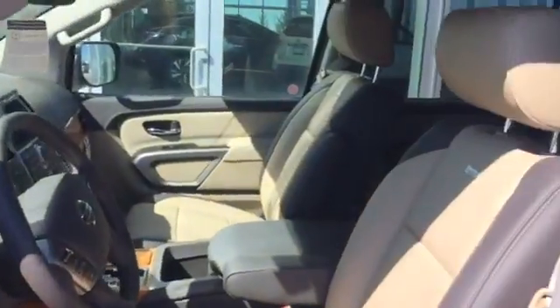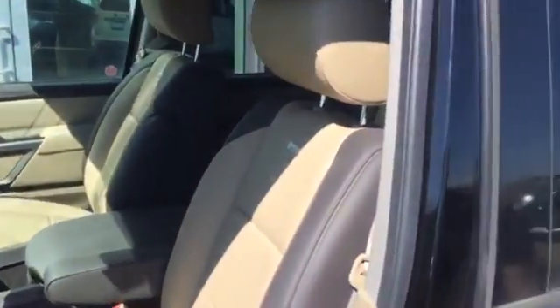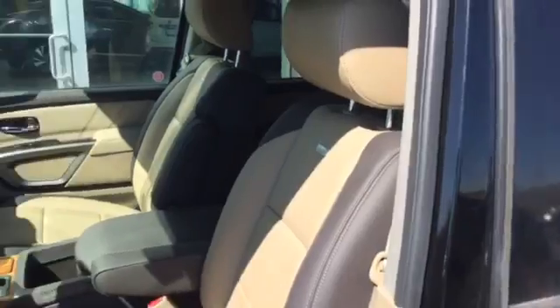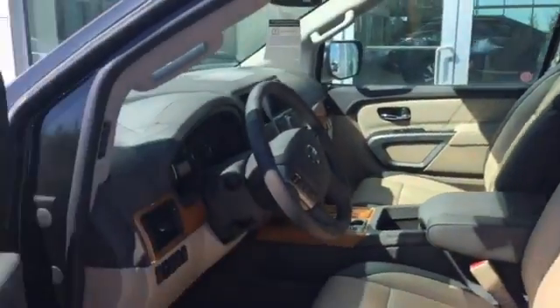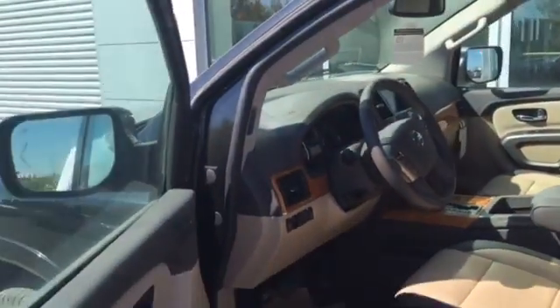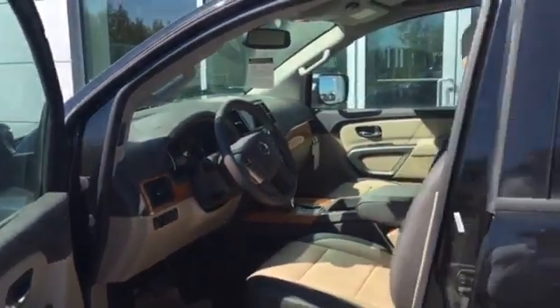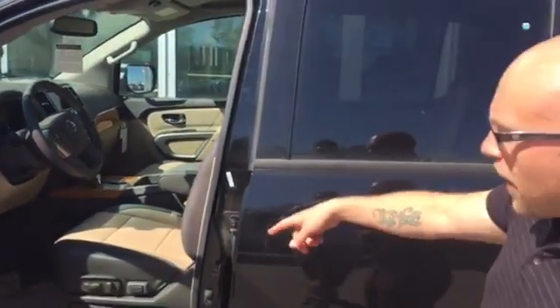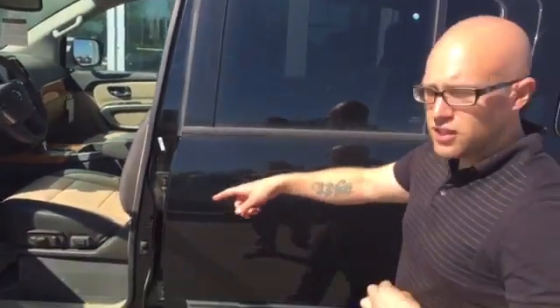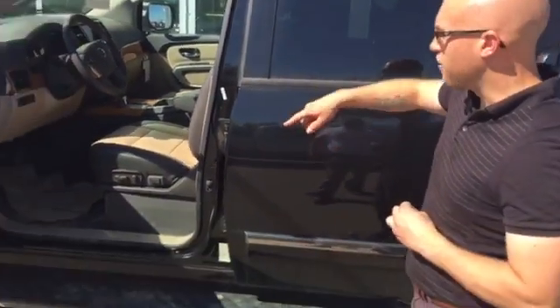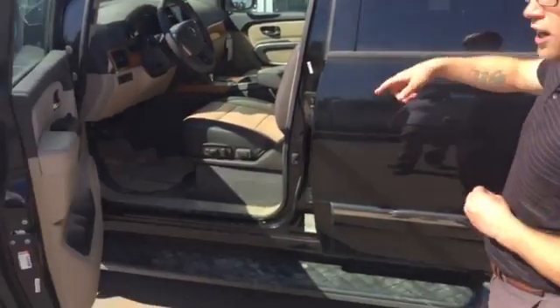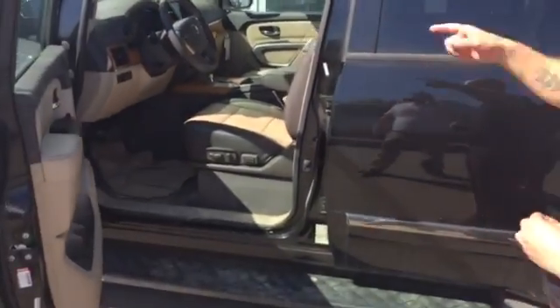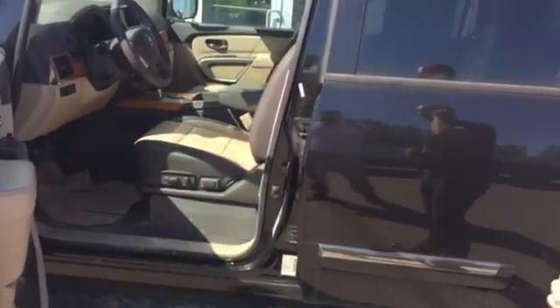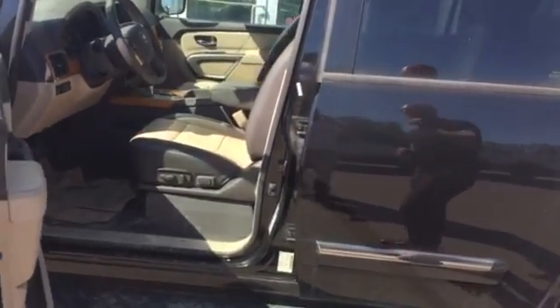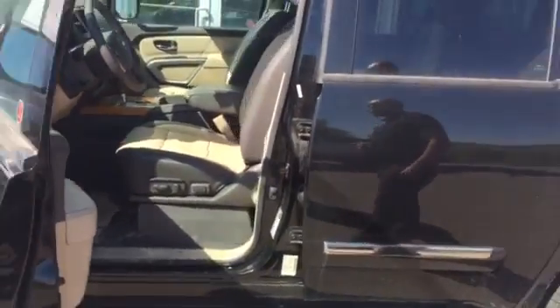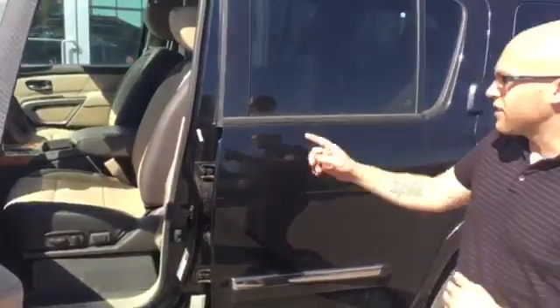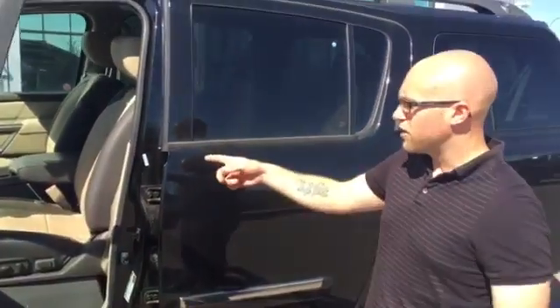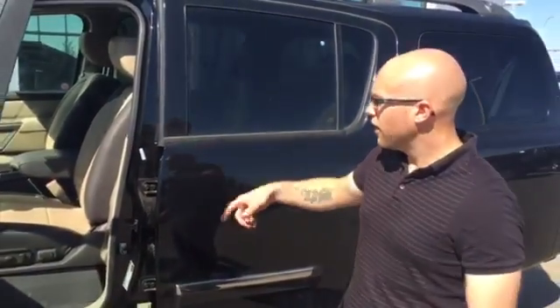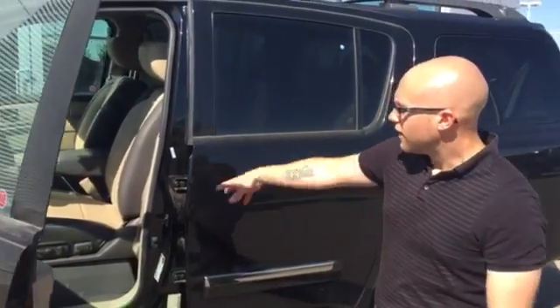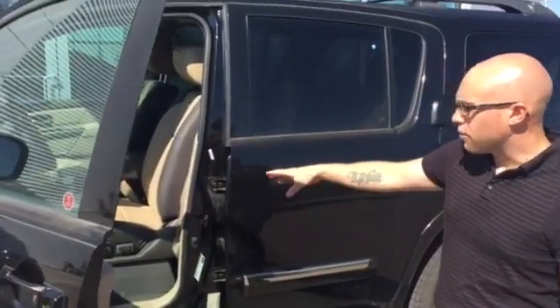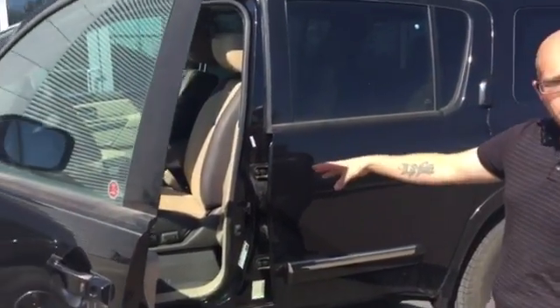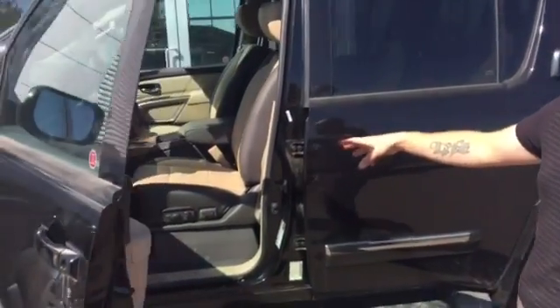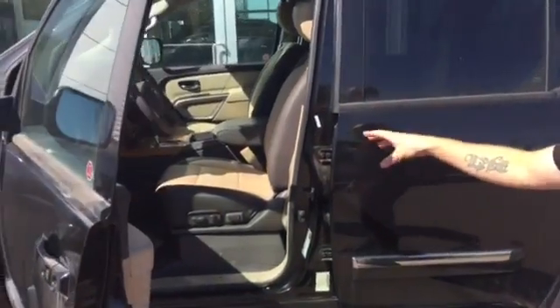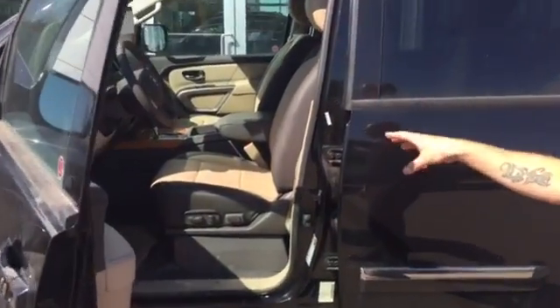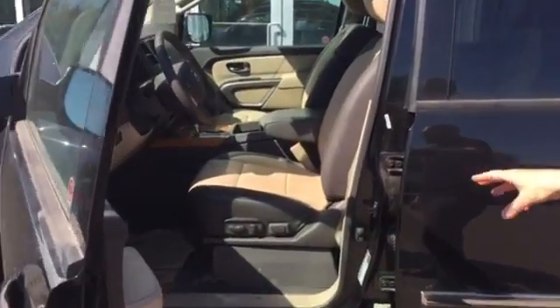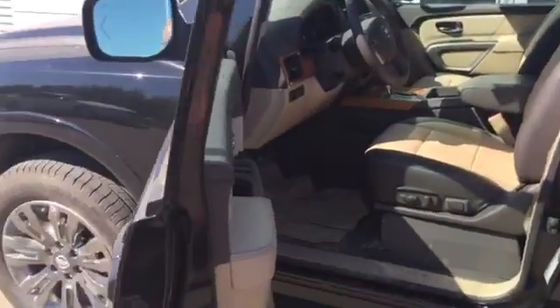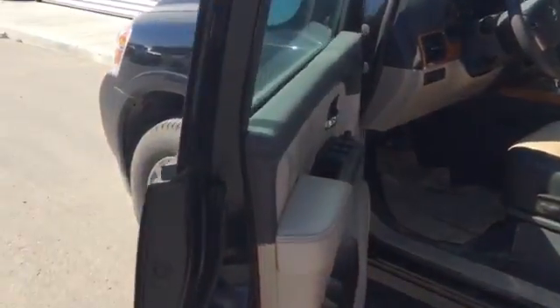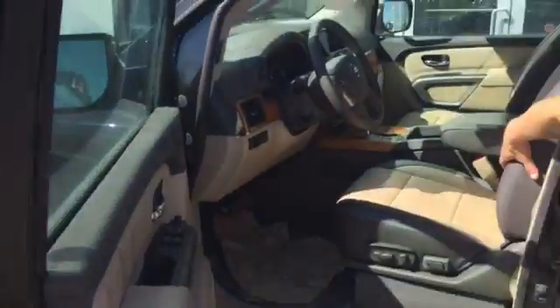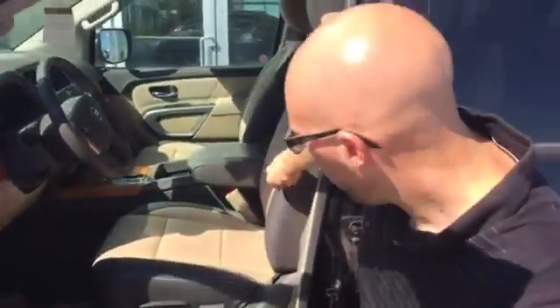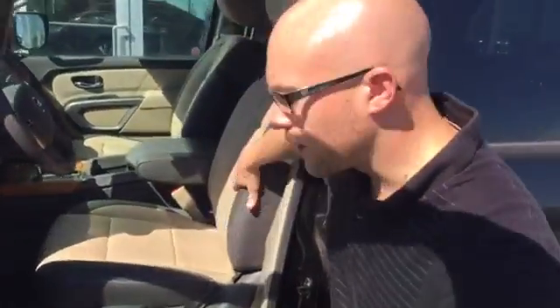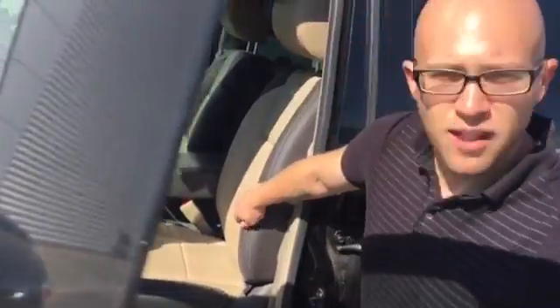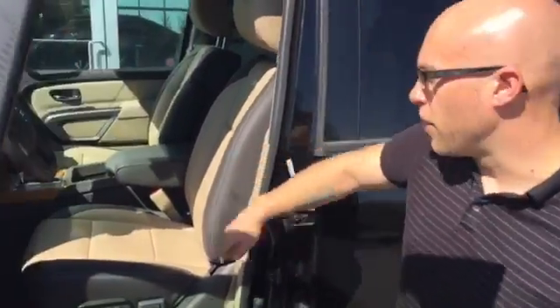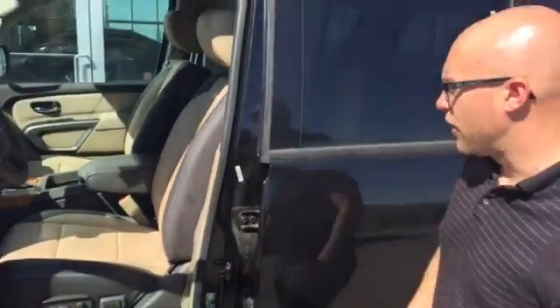The mirrors fold at the simple push of a button. You've got power seats on both the driver's and passenger side, and a tilt and telescopic steering wheel. The Platinum Reserve has exclusive two-tone leather — beautiful supple leather — it's going to be a nice upgrade from the Pathfinder.